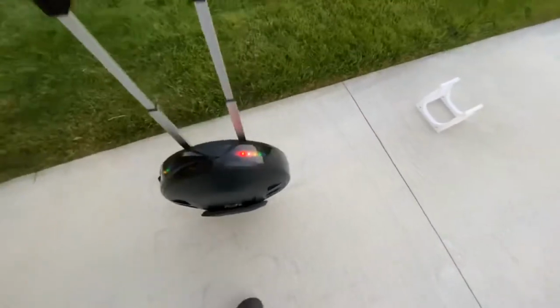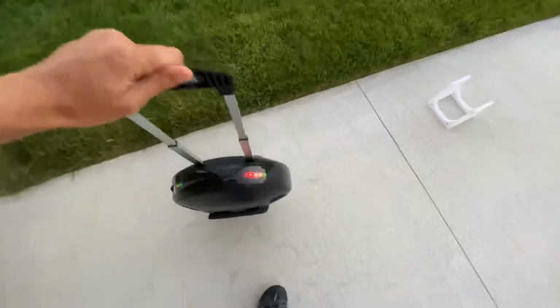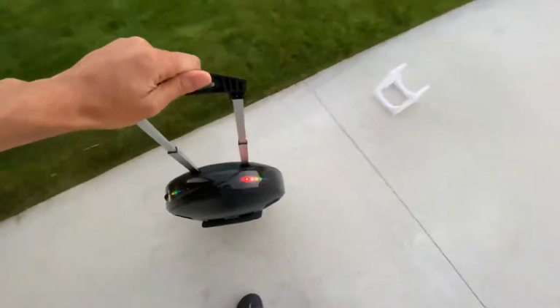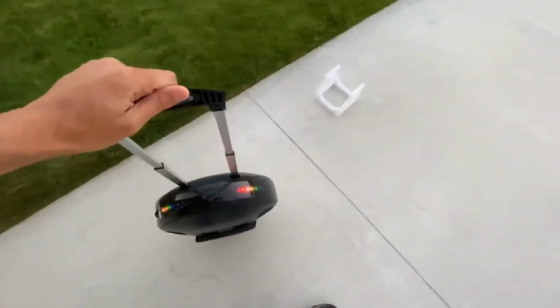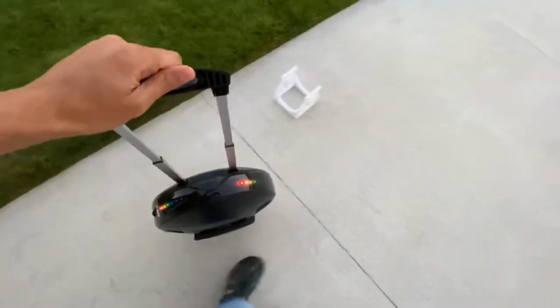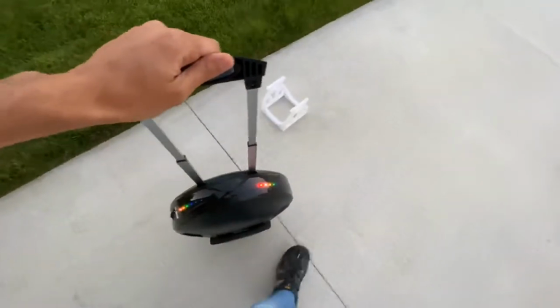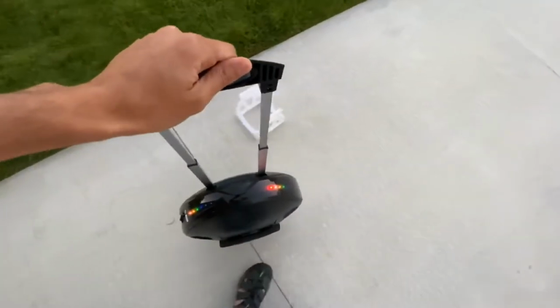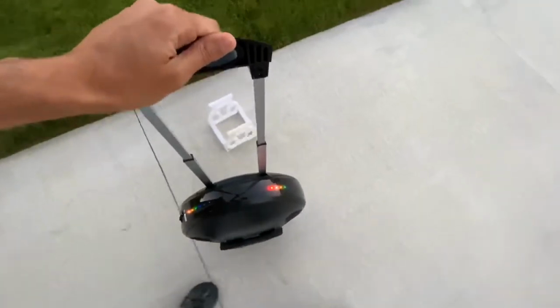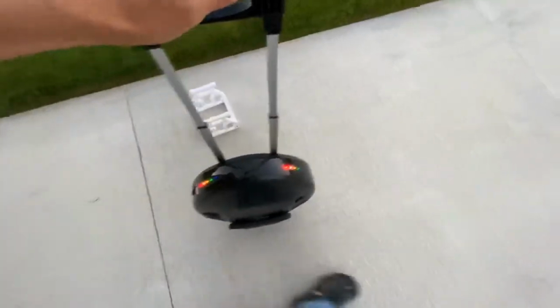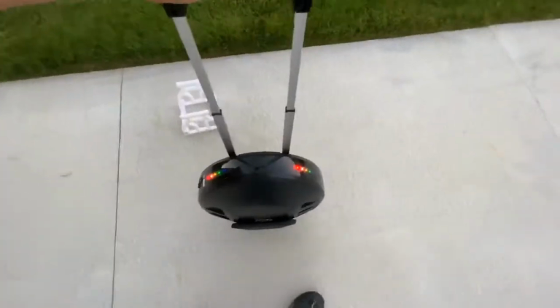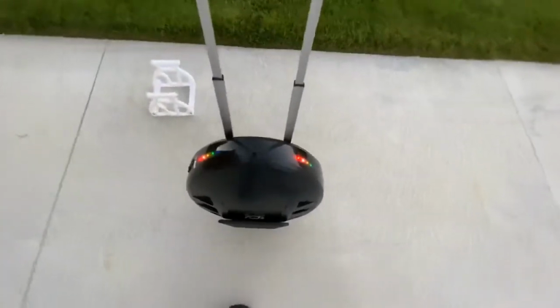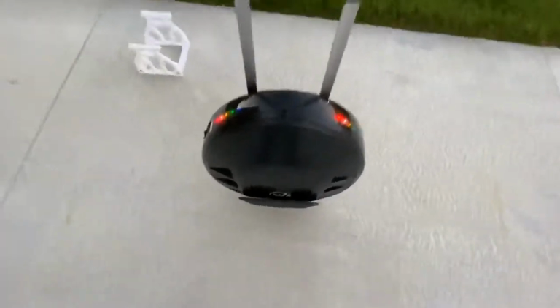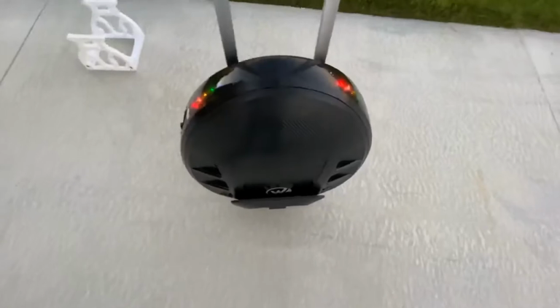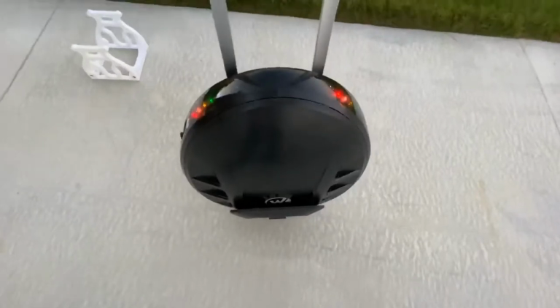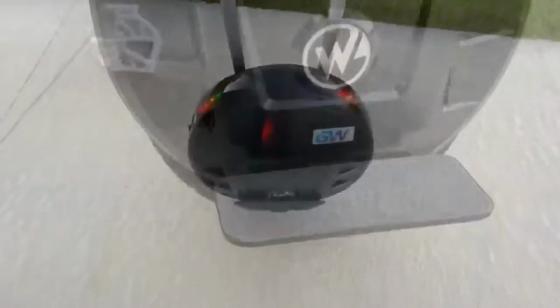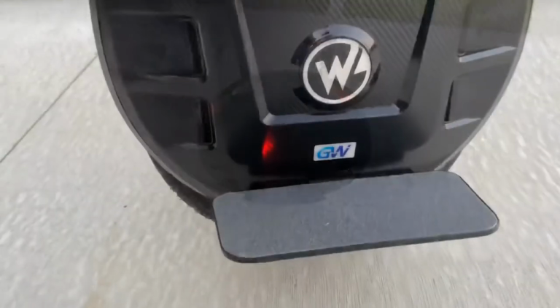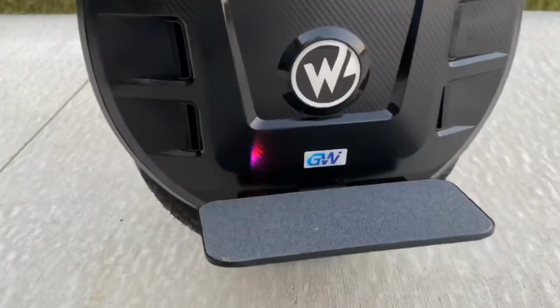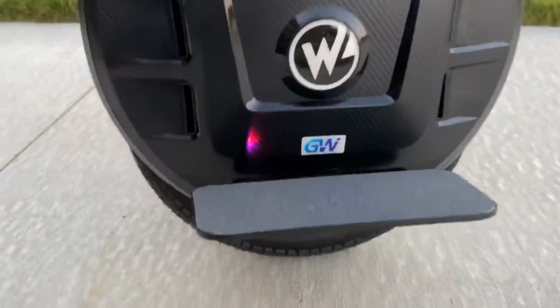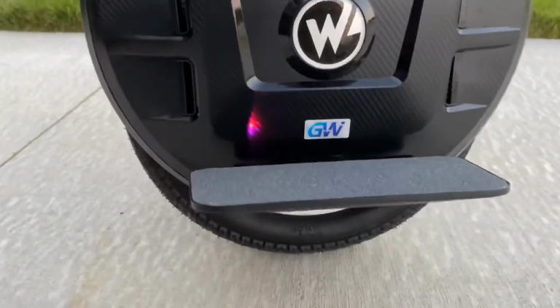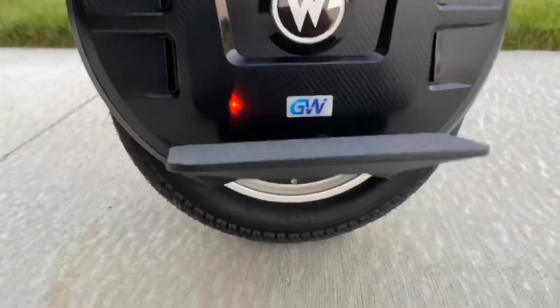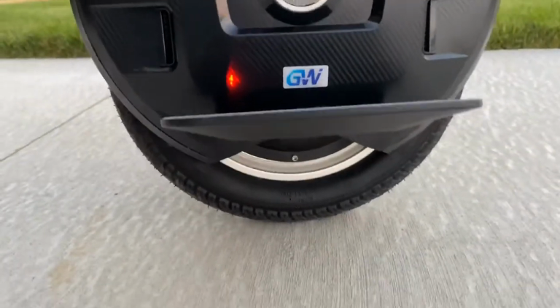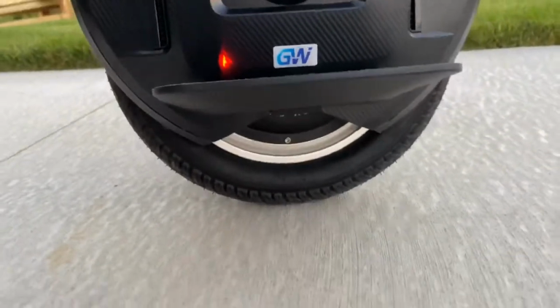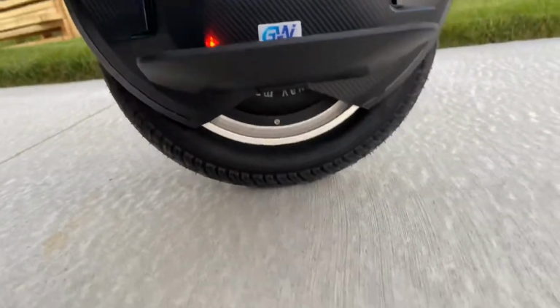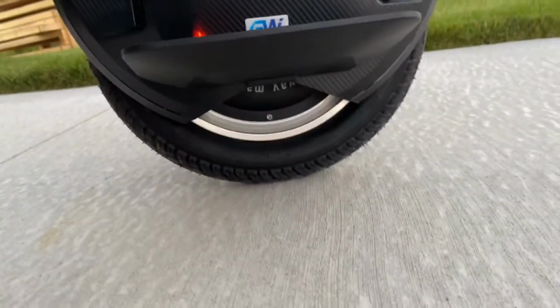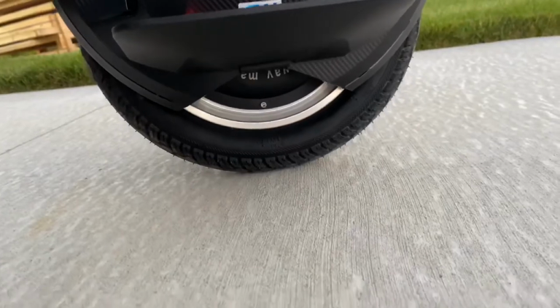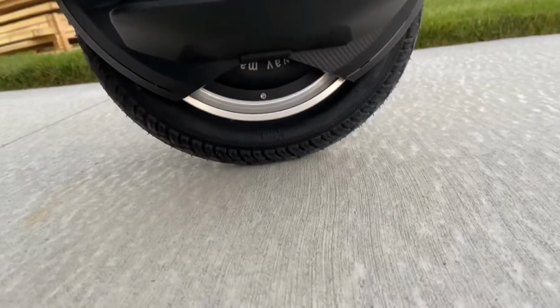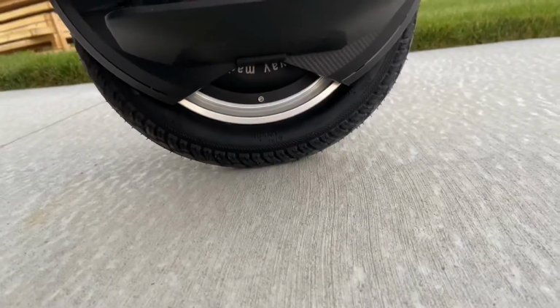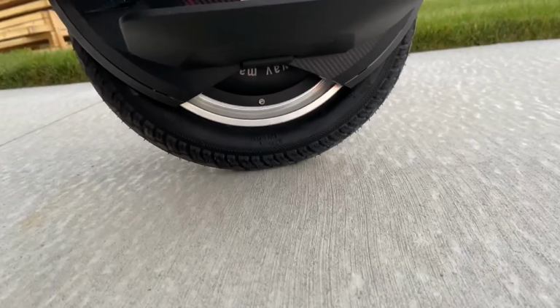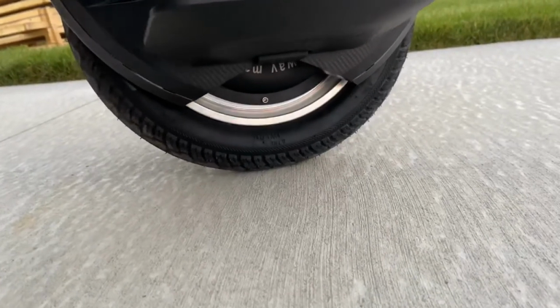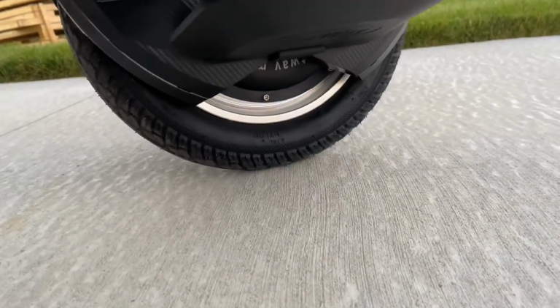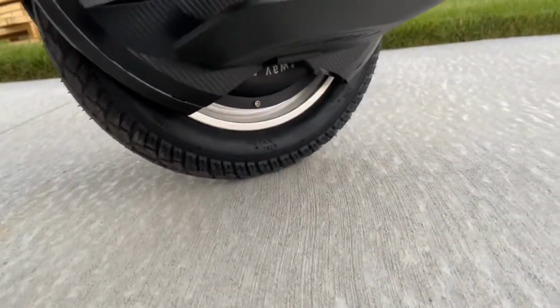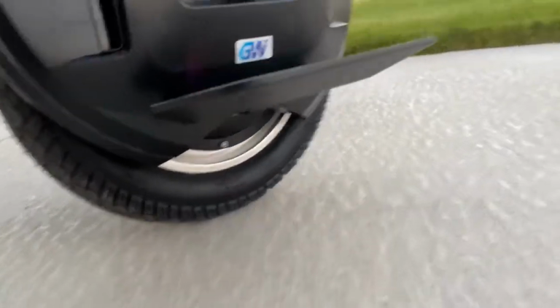The upgraded 2.5 inch tire in the version 2 makes this super stable and it just glides over bumps like nothing else. Additionally, the version 2 has higher pedal clearance, as you can see here, so you won't clip your pedals on rocks and roots.